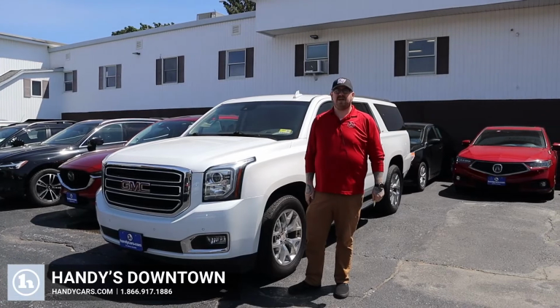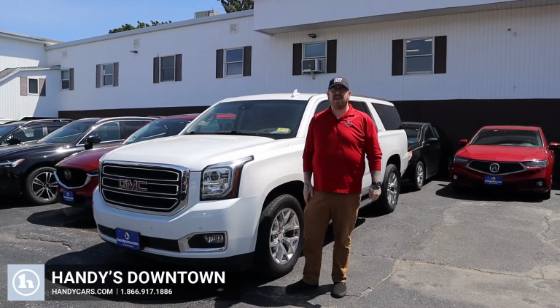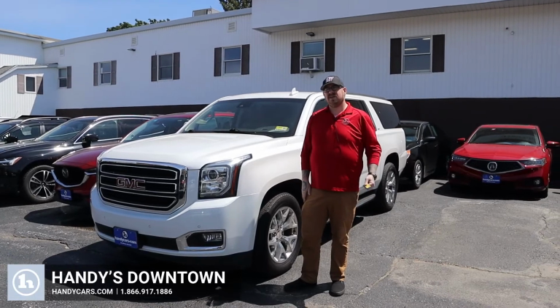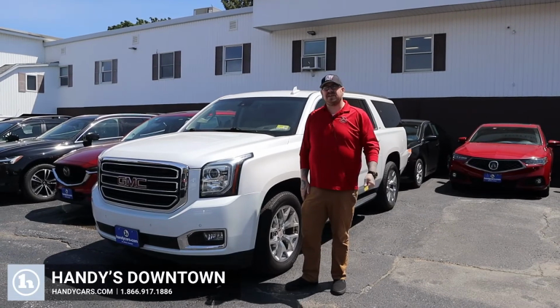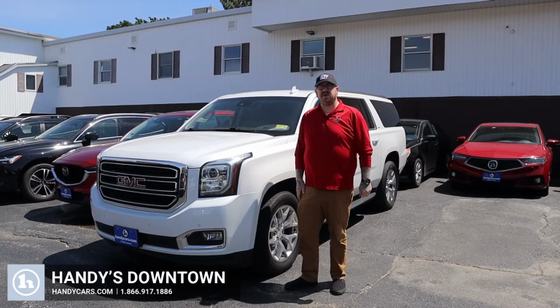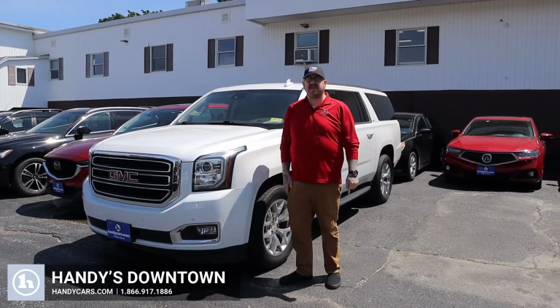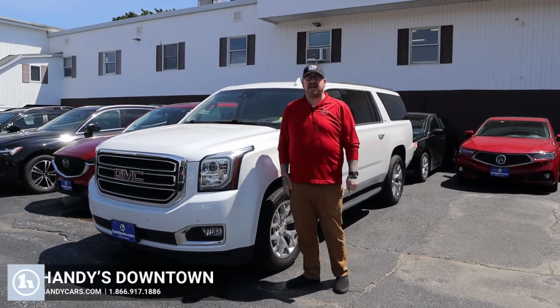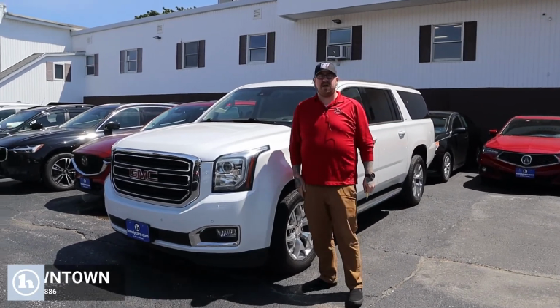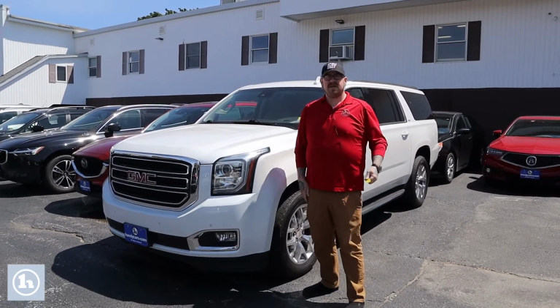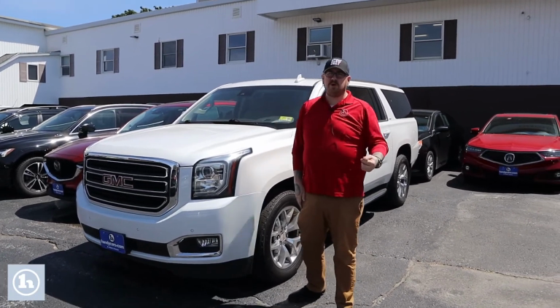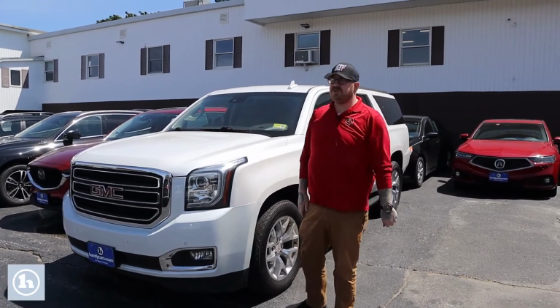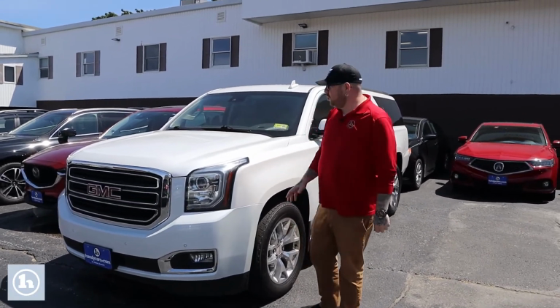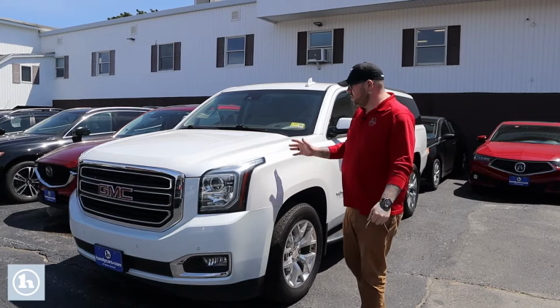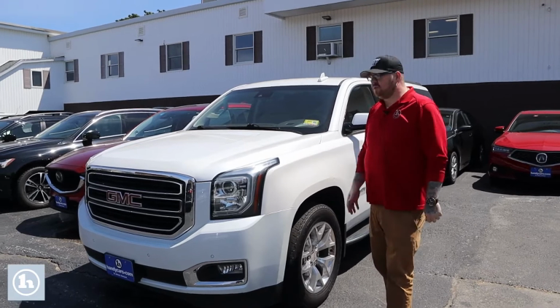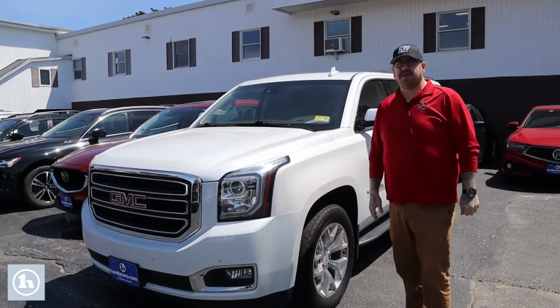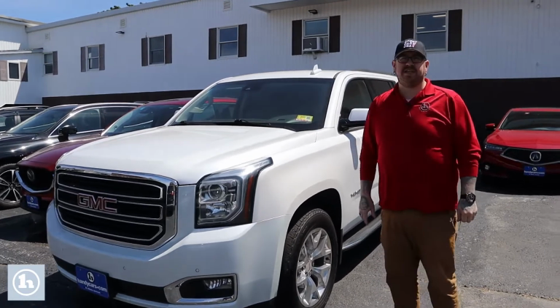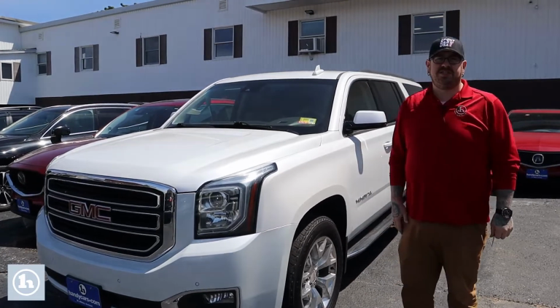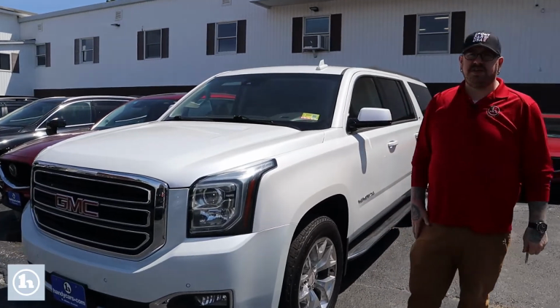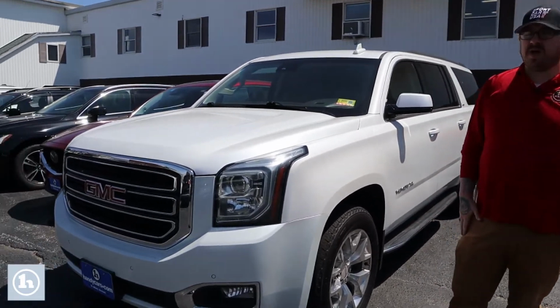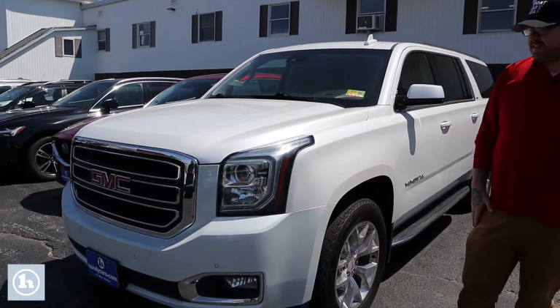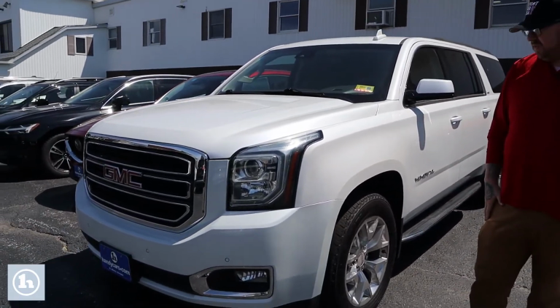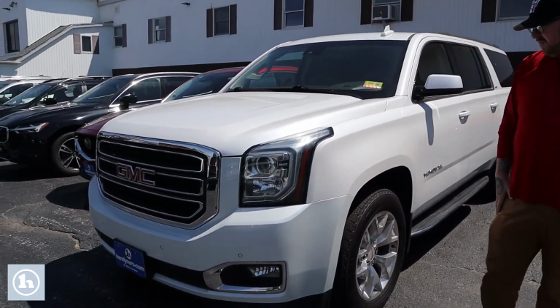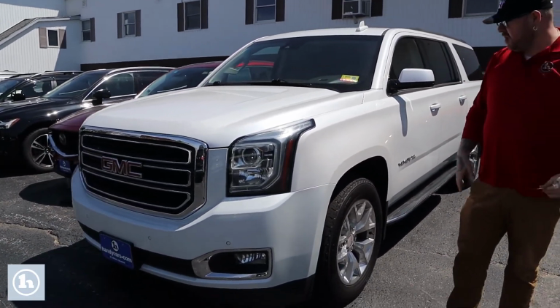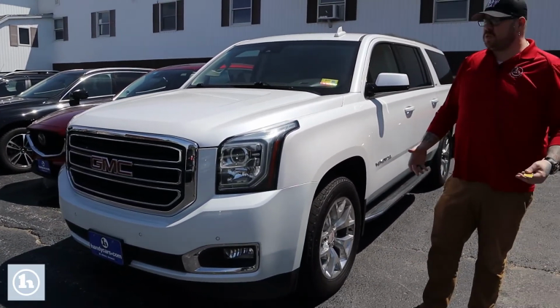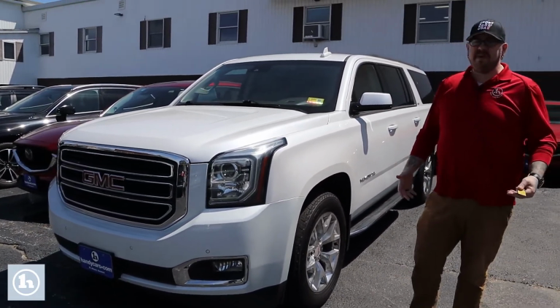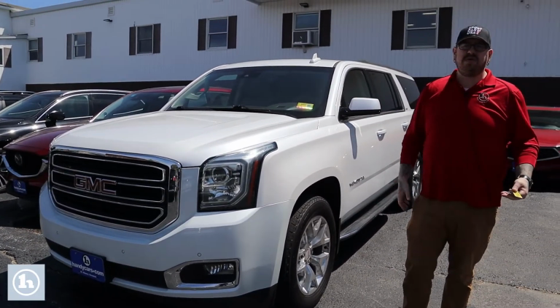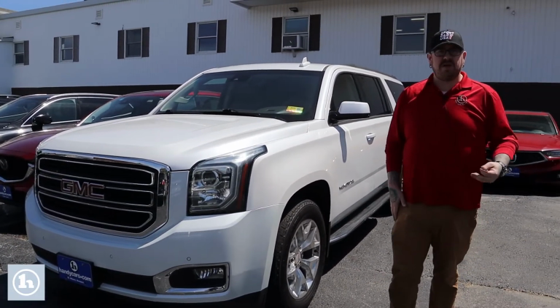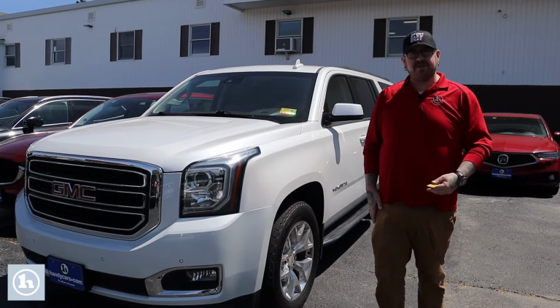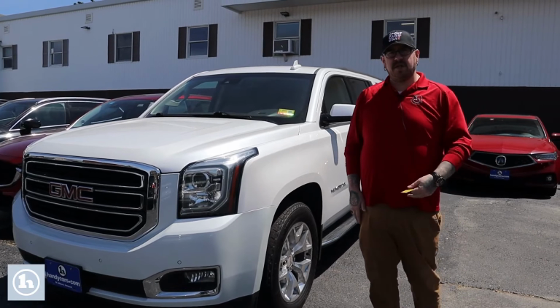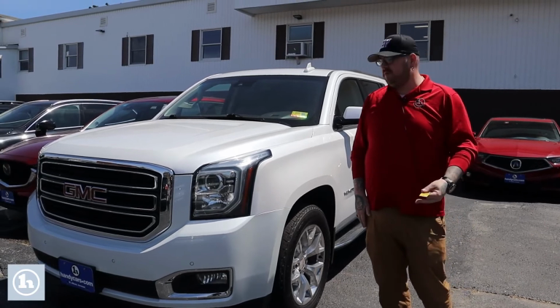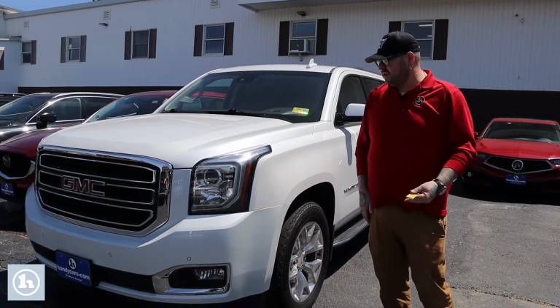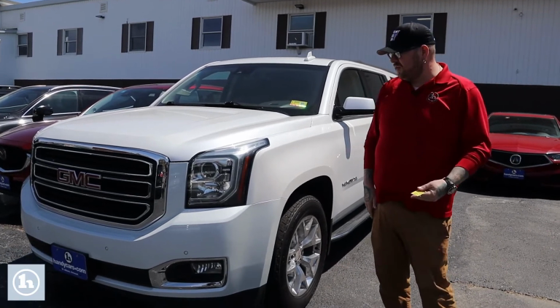Hello, Kate. Nick Lambert here from Handy's Downtown. Thank you so much for your inquiry on this beautiful 2019 GMC Yukon XL that we have here. Just wanted to make a quick video to introduce myself and go over the vehicle with you.